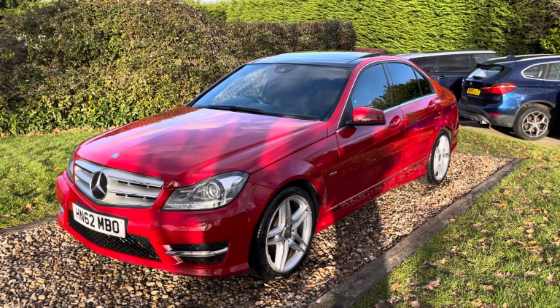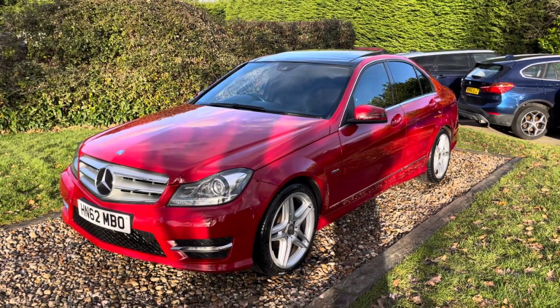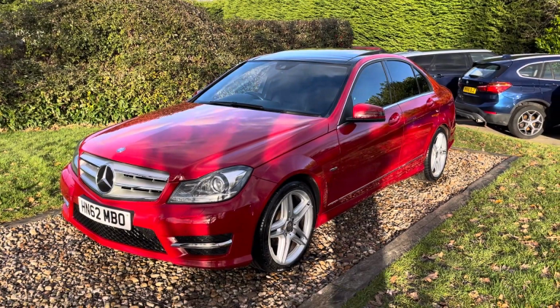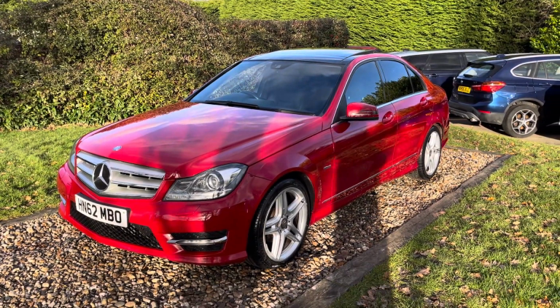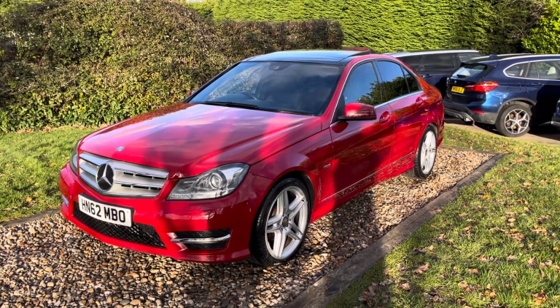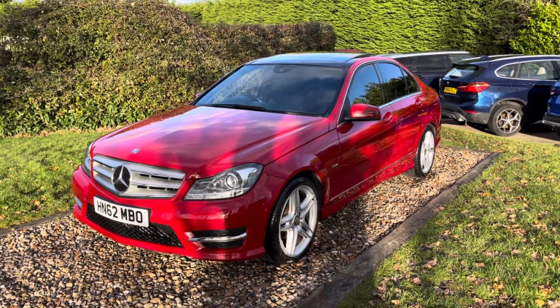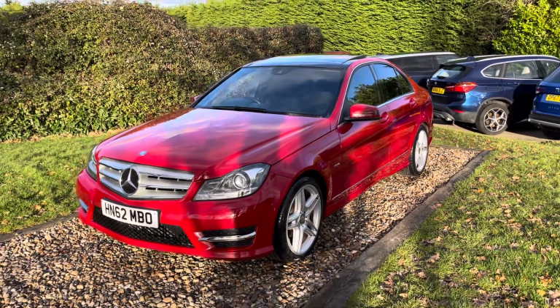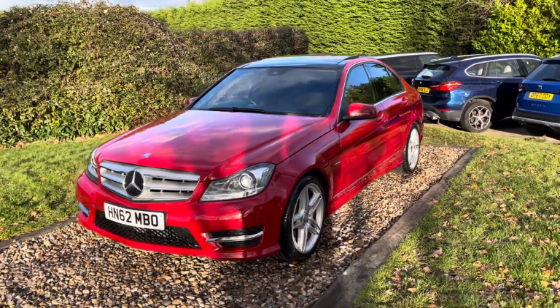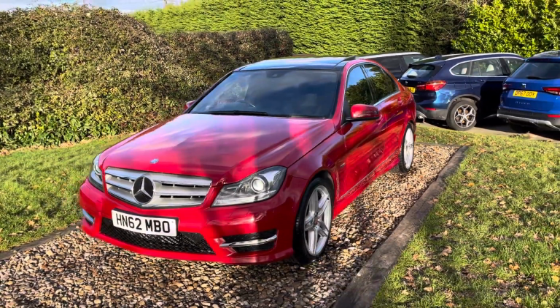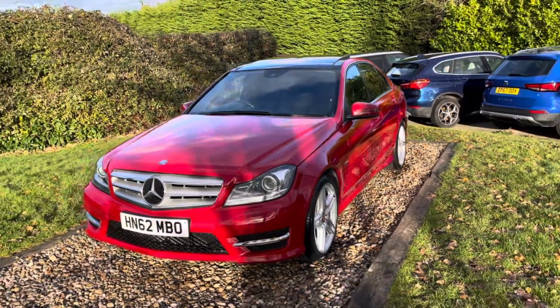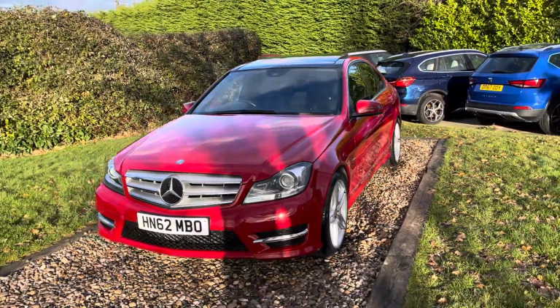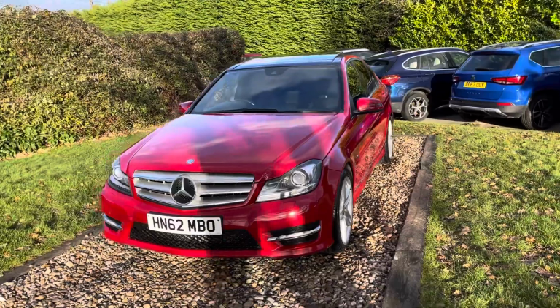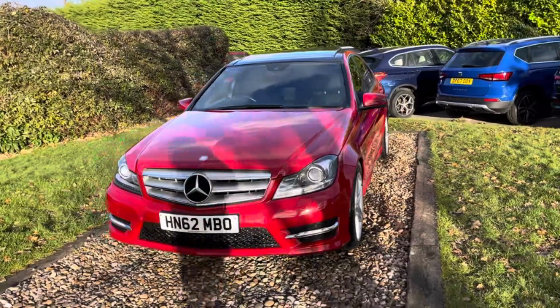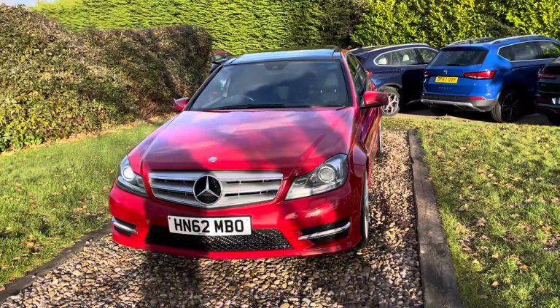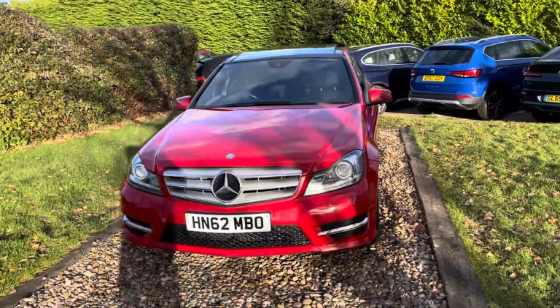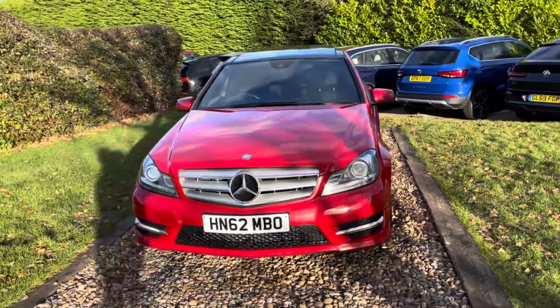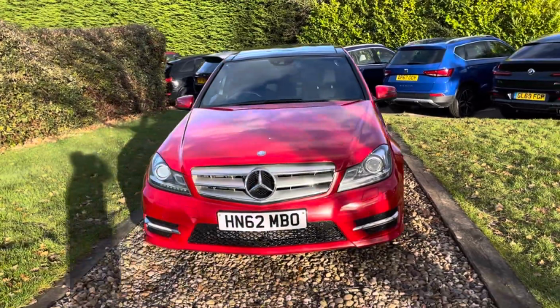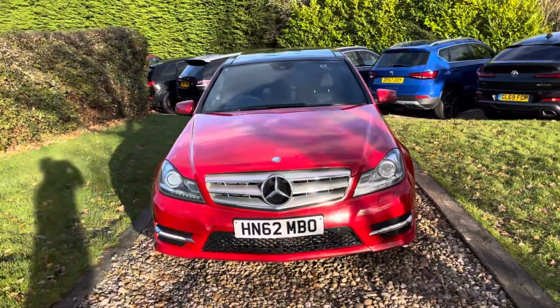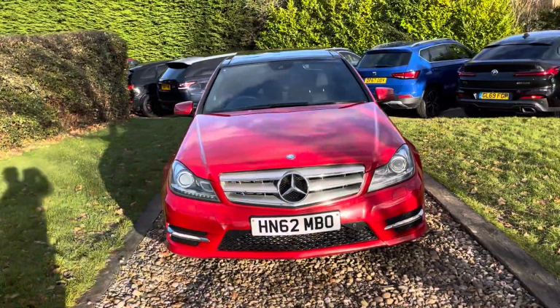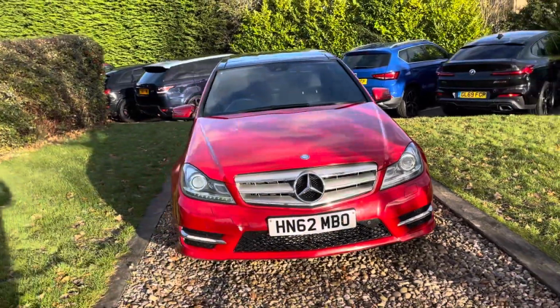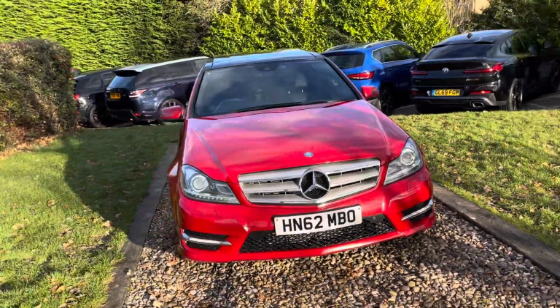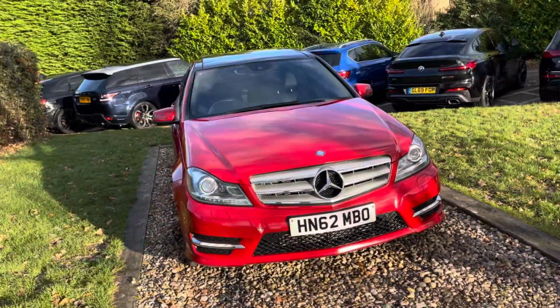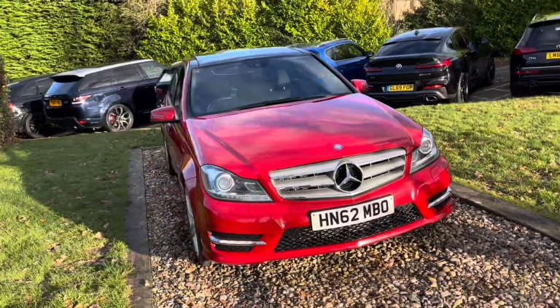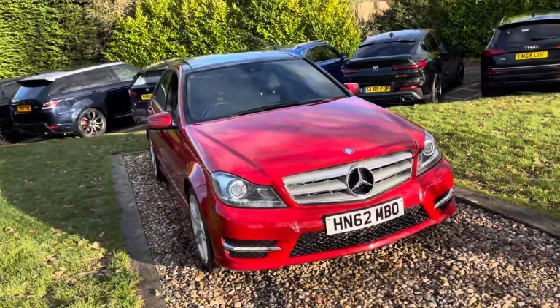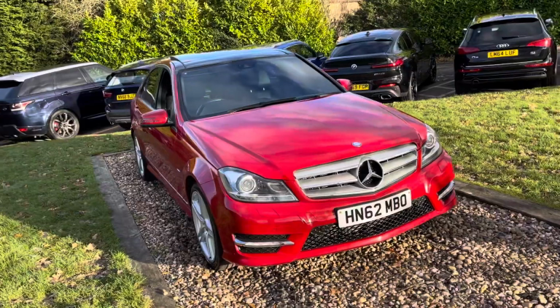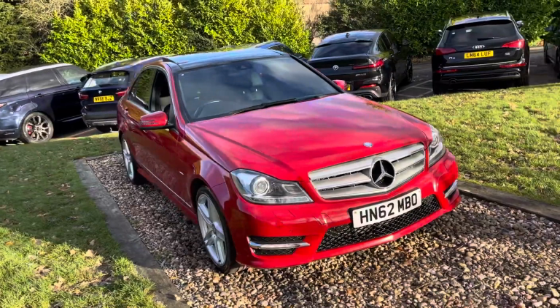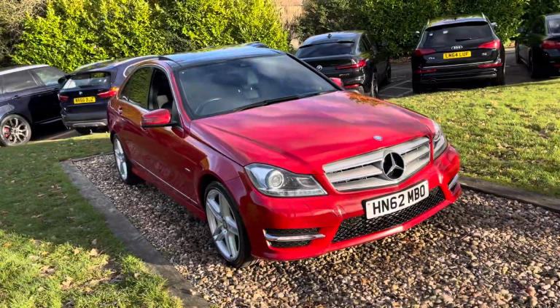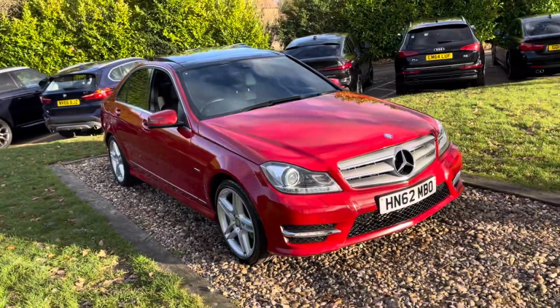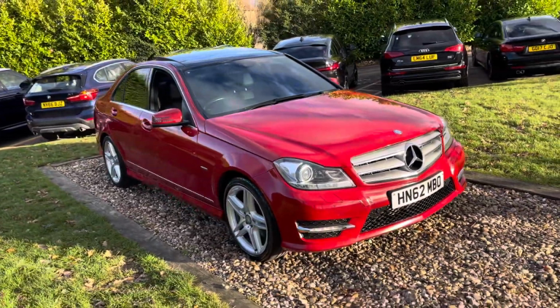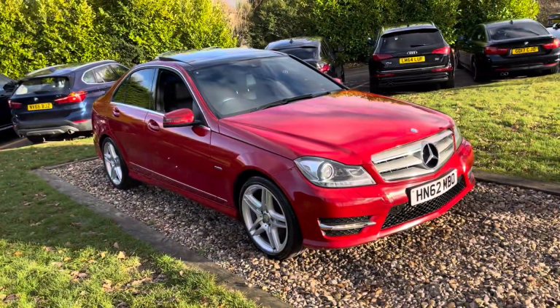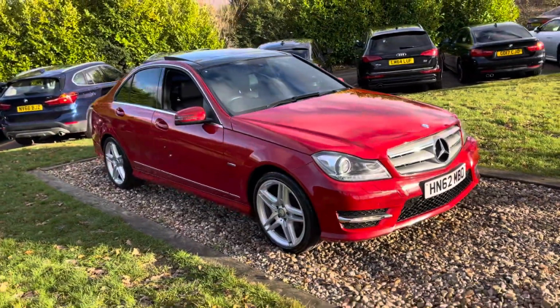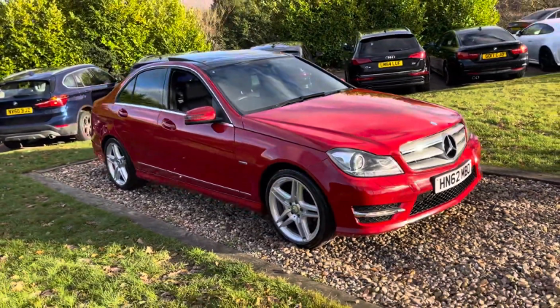Good afternoon guys, welcome to Rose Group. Nice car here — this is a December 2012, 62 registered, so 2013 model year Mercedes-Benz C250 AMG Sport Auto, four door saloon car.